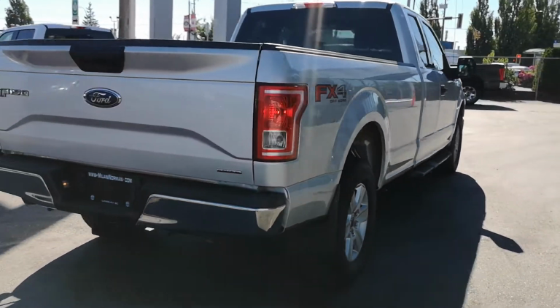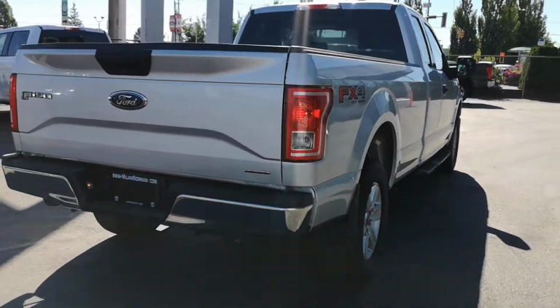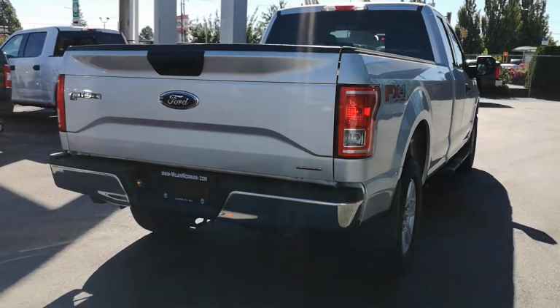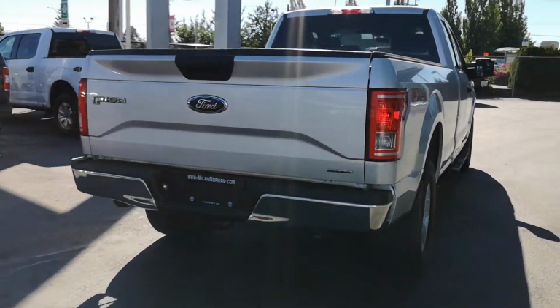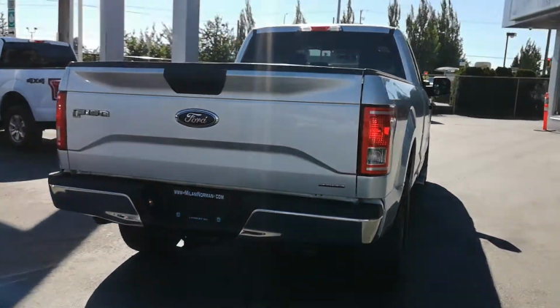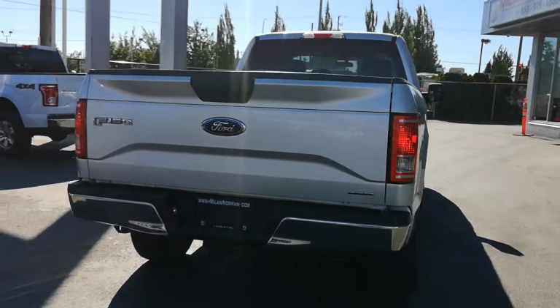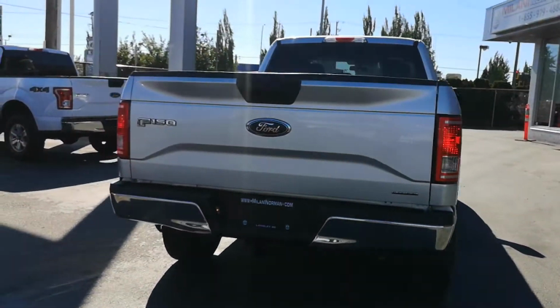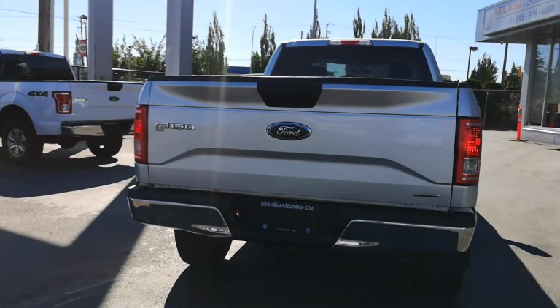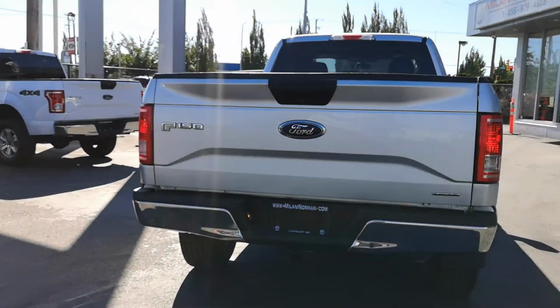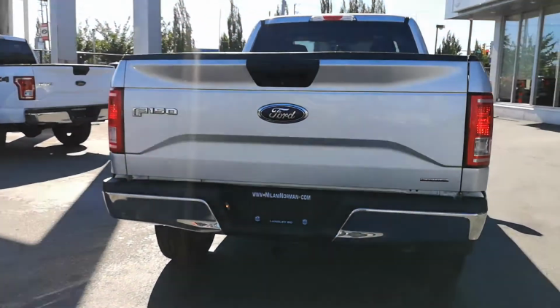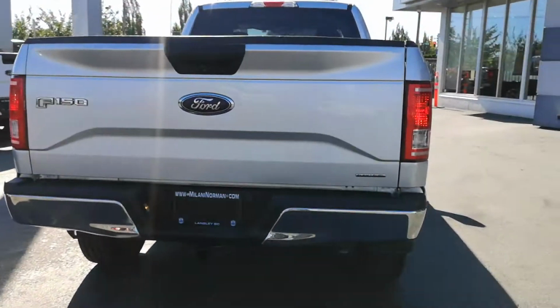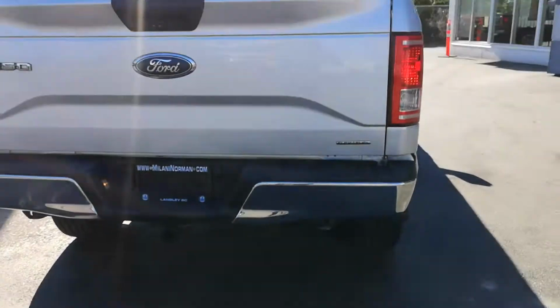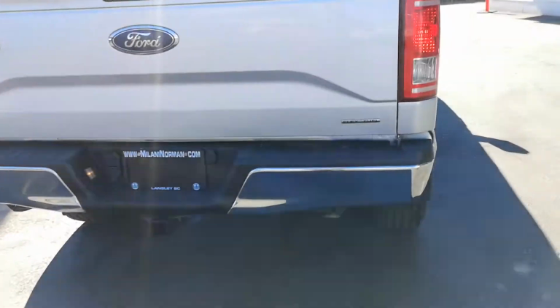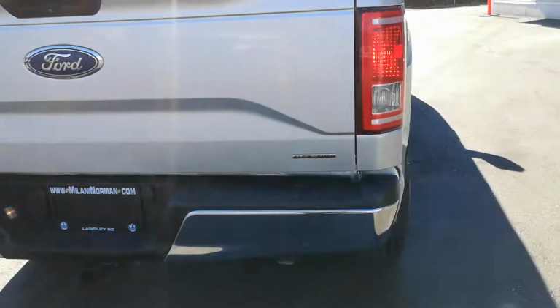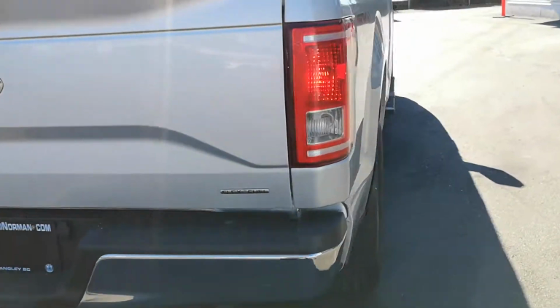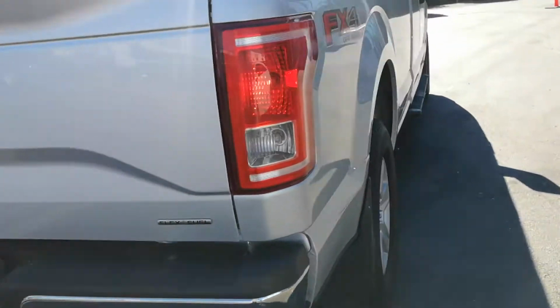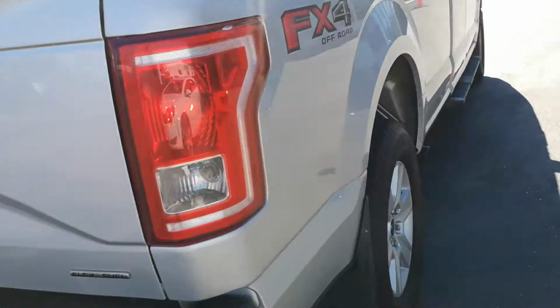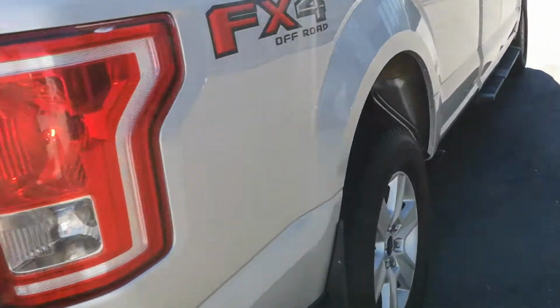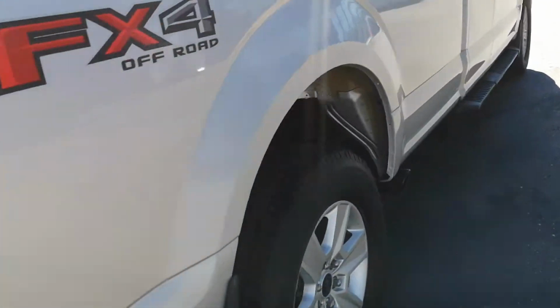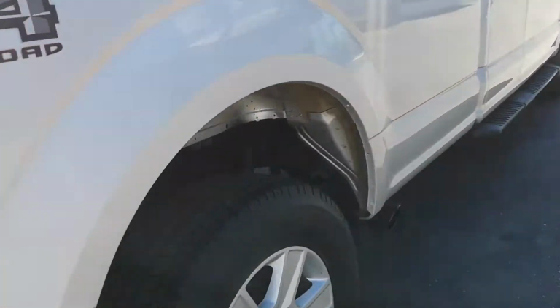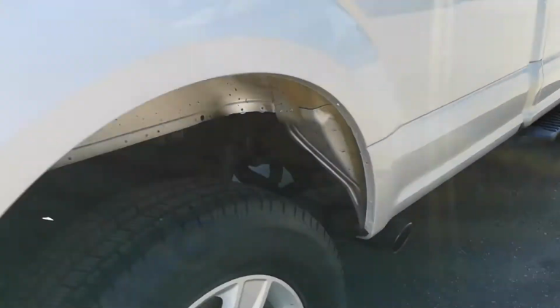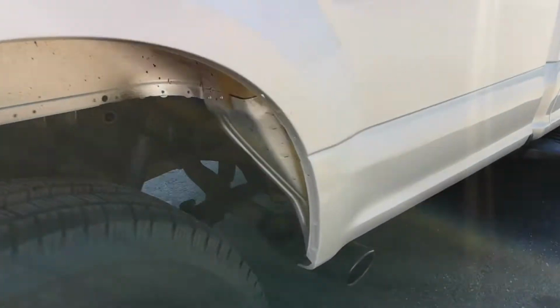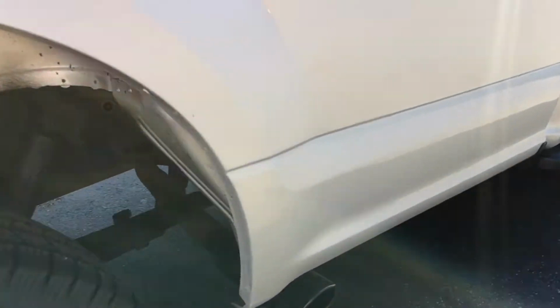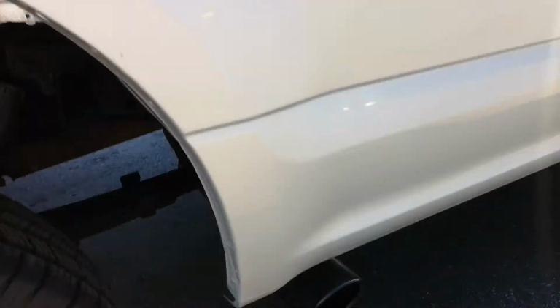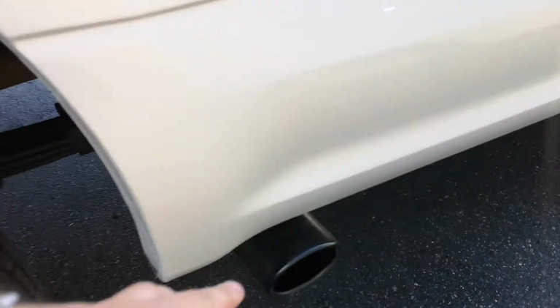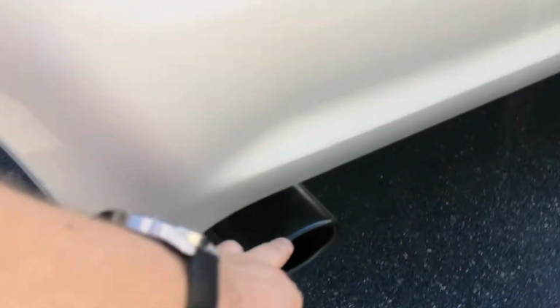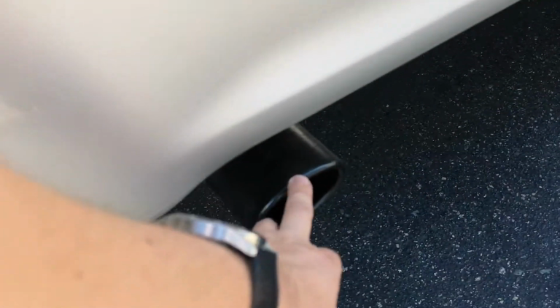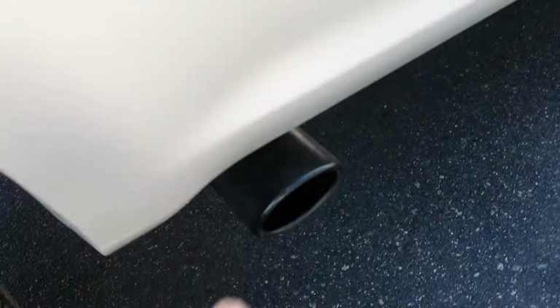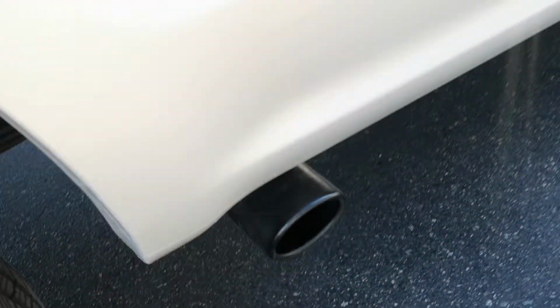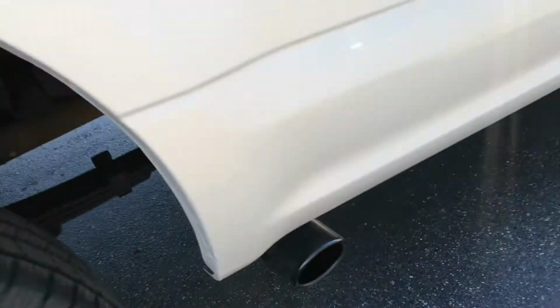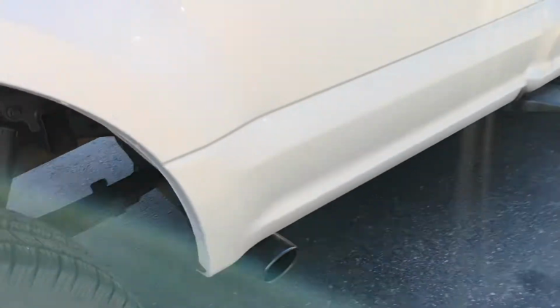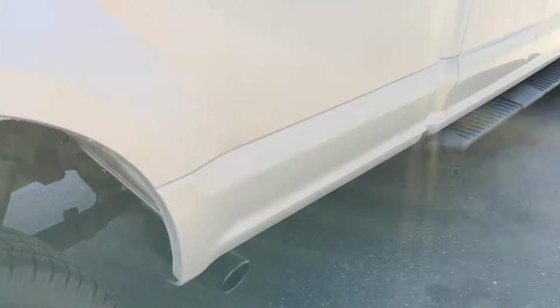Got the 5.0-liter V8. It's actually got a really nice exhaust system on it - comes out the side here, sounds awesome.